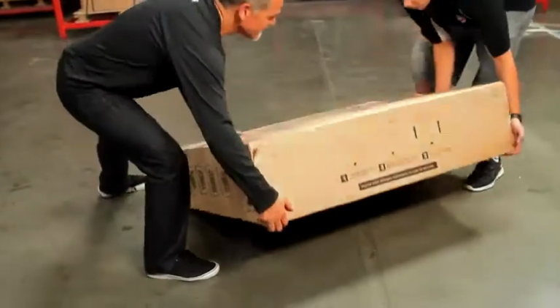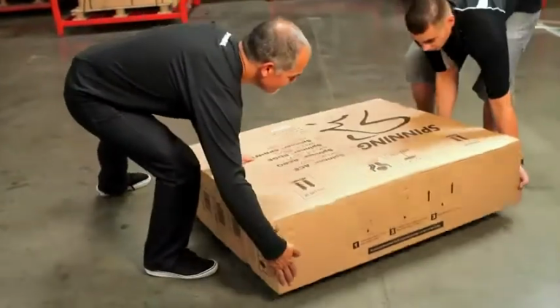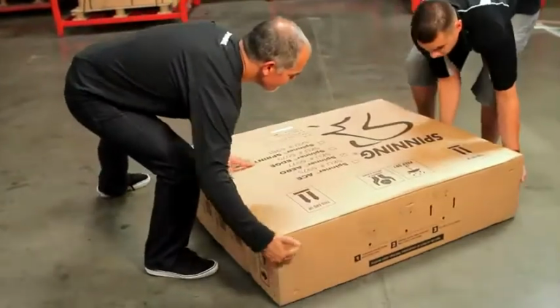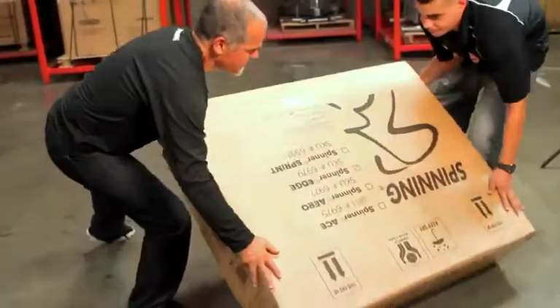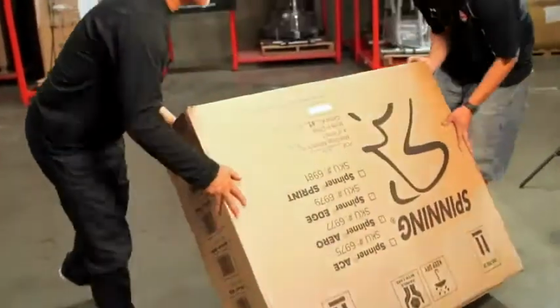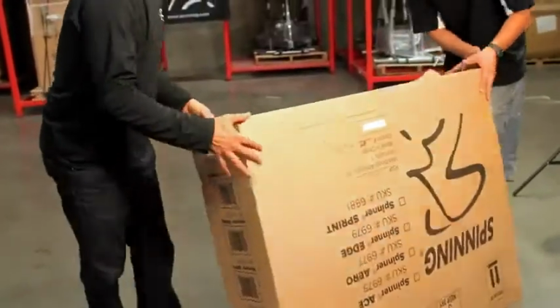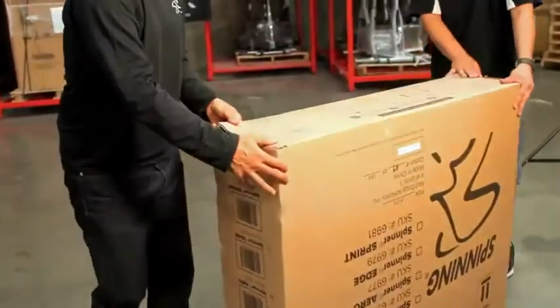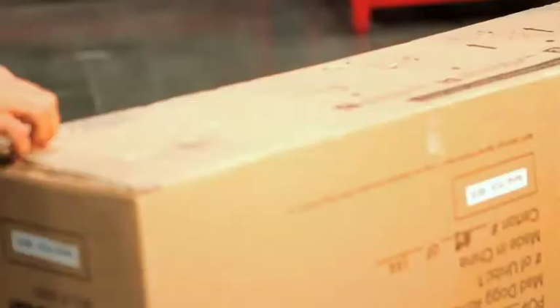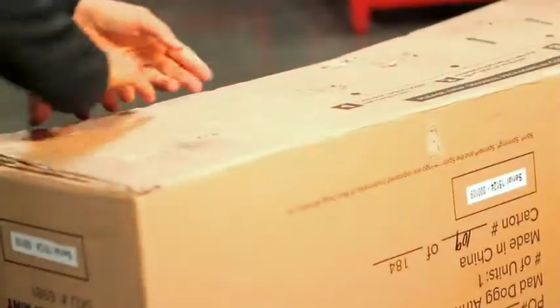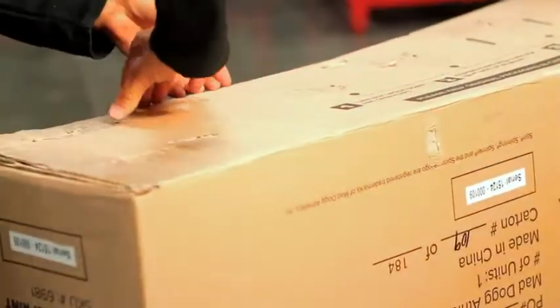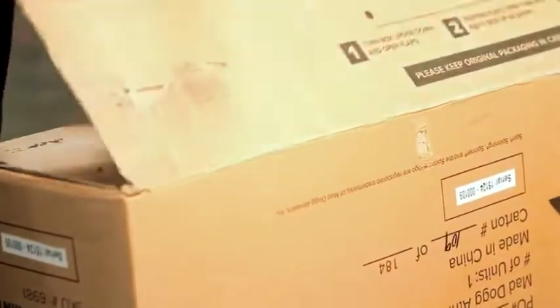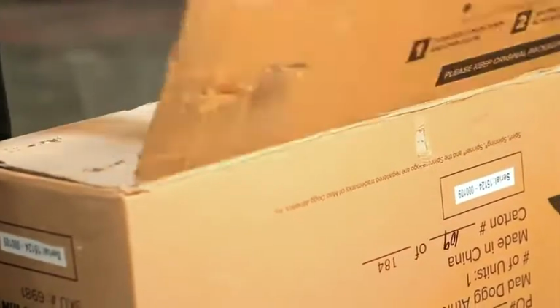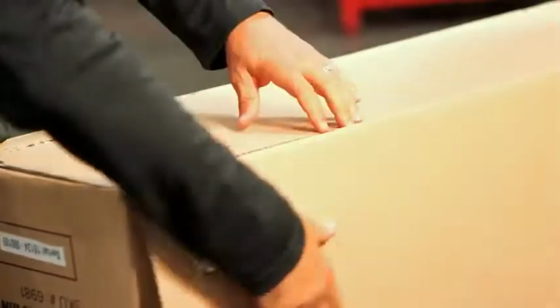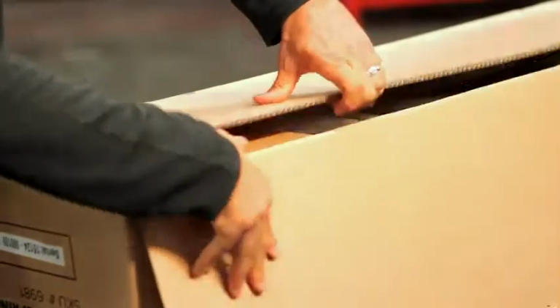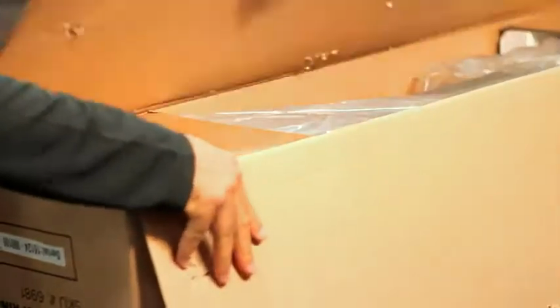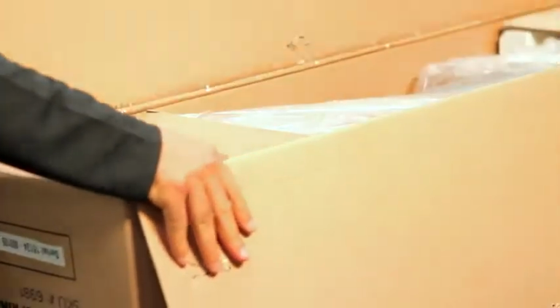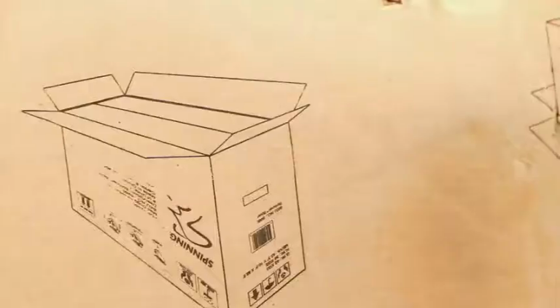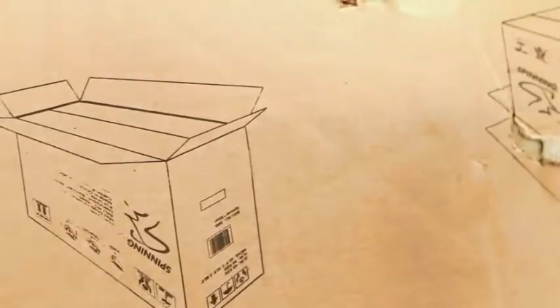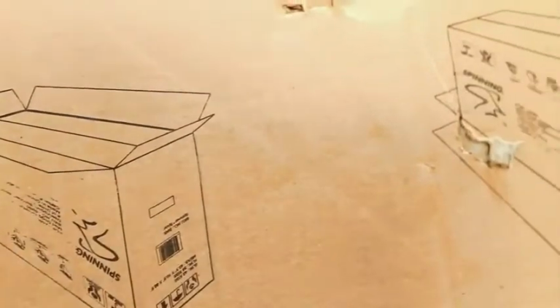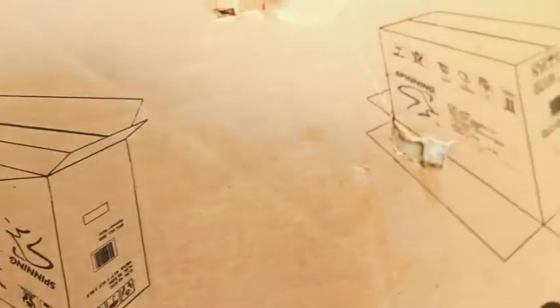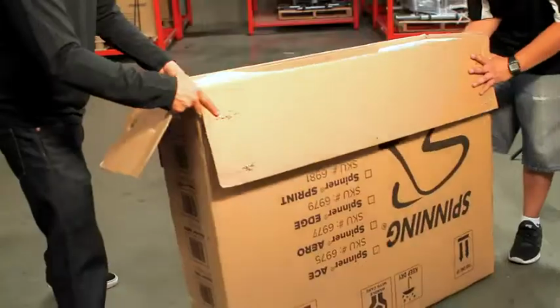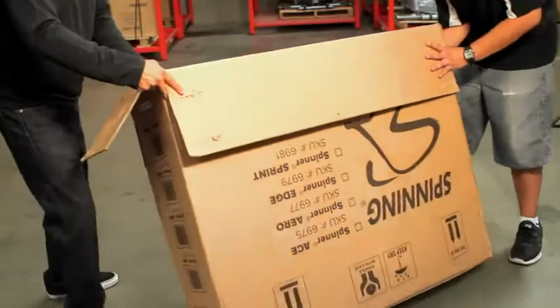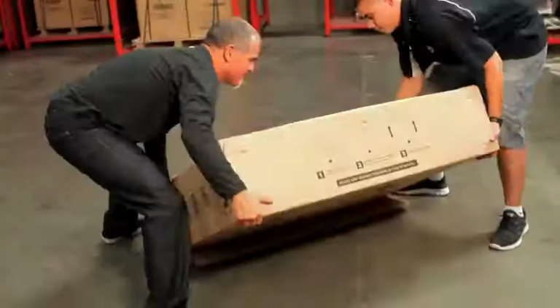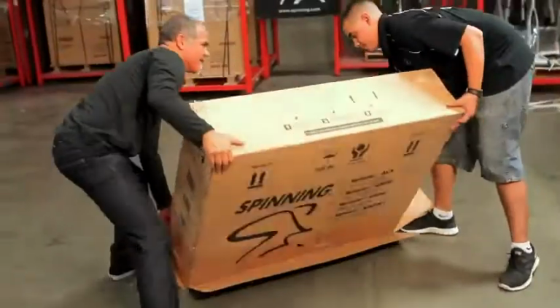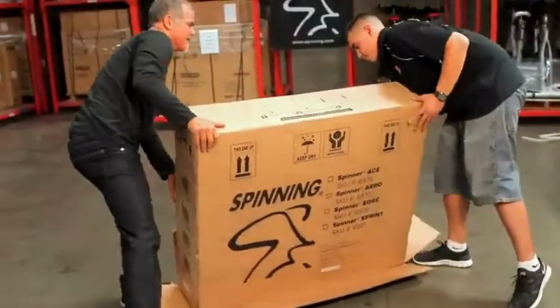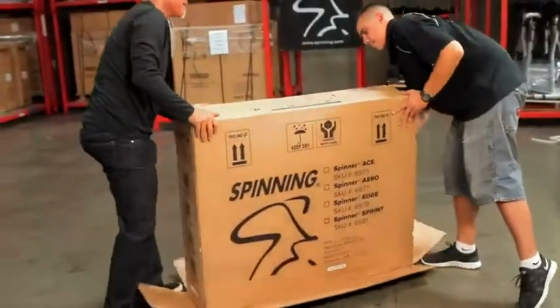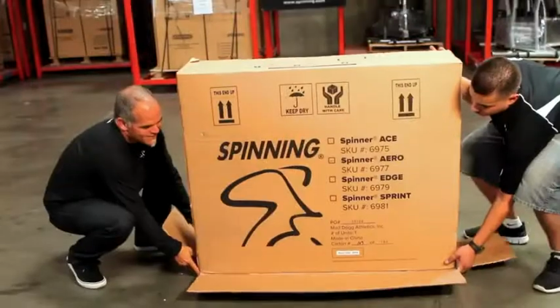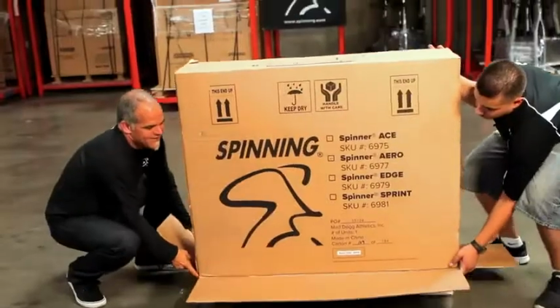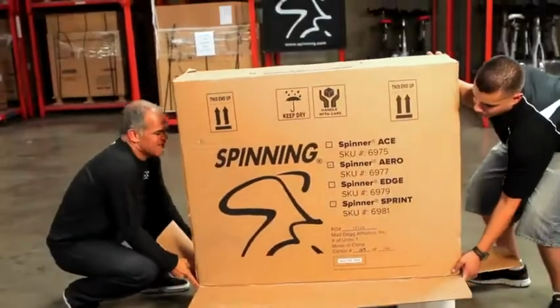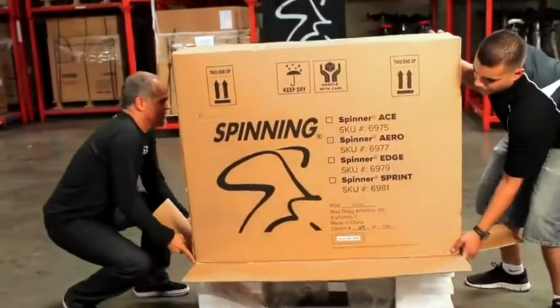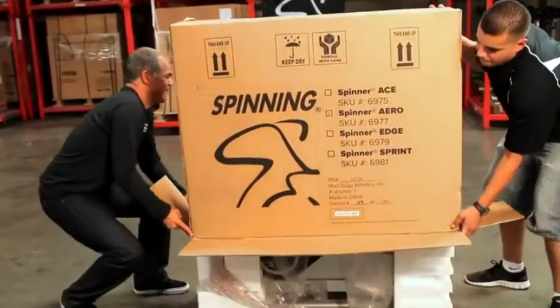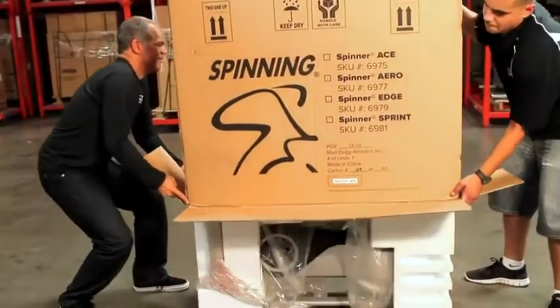To do that, hold on to the box and turn it over. While the box is upside down, open the bottom of the box. Now you're going to want to flip the box over, making sure that the flaps are outside of the box. Grab the box and slide it up and over the bike.